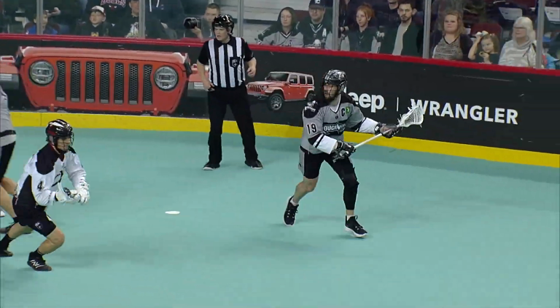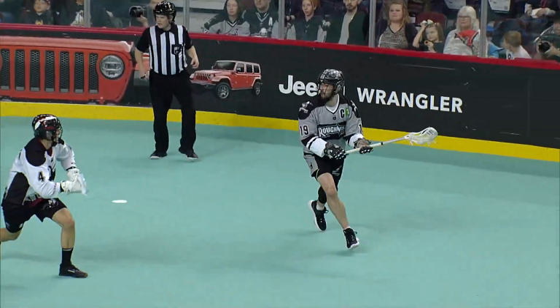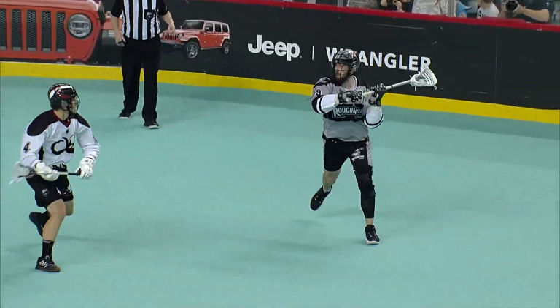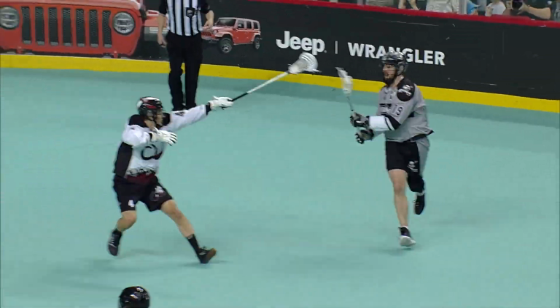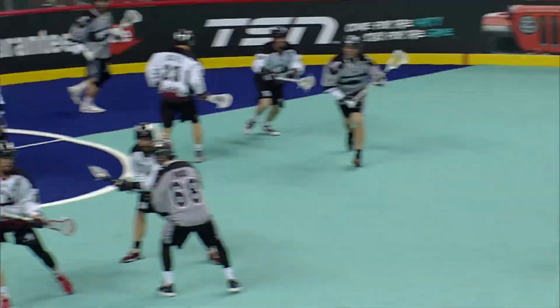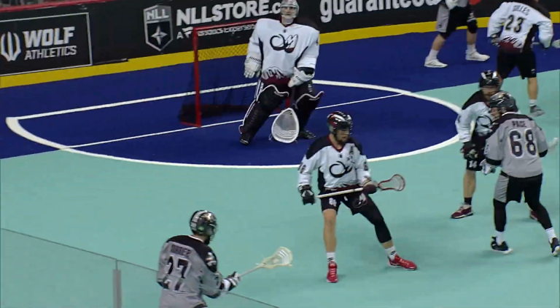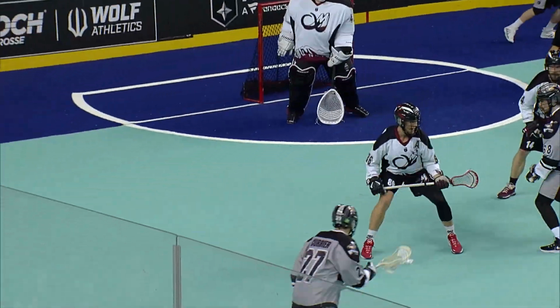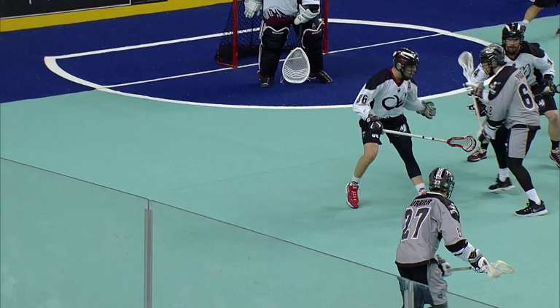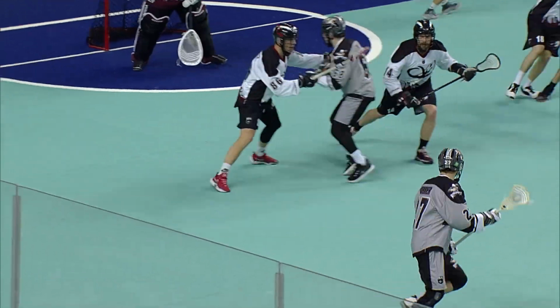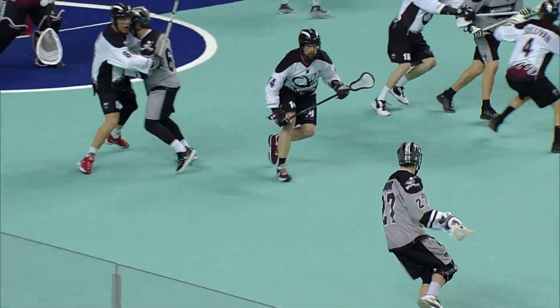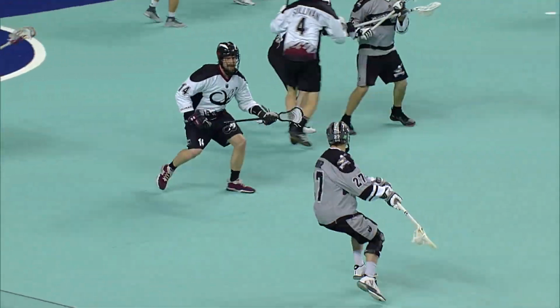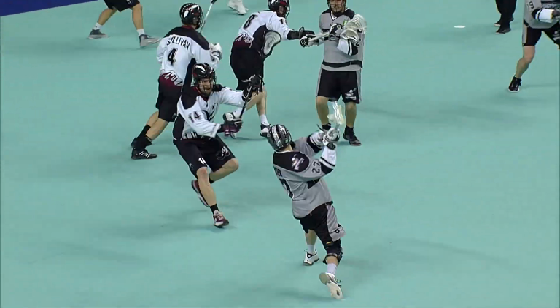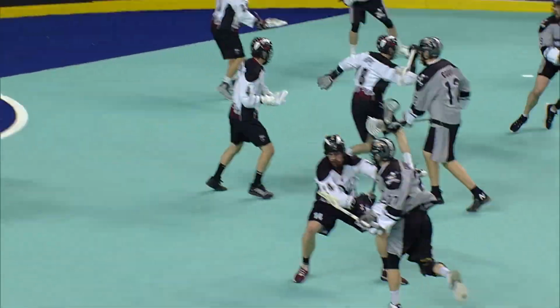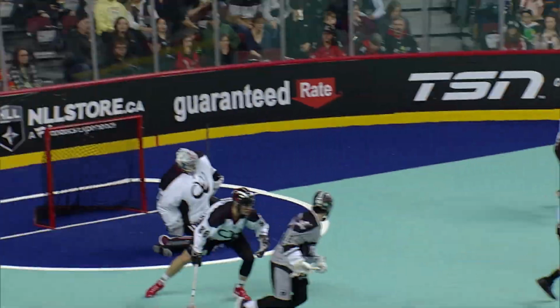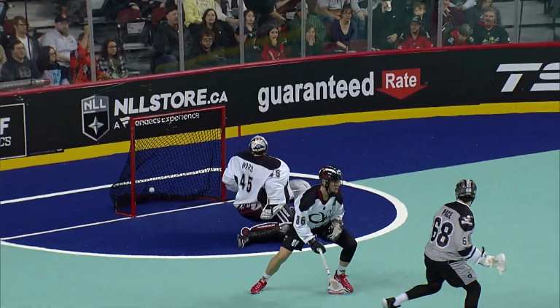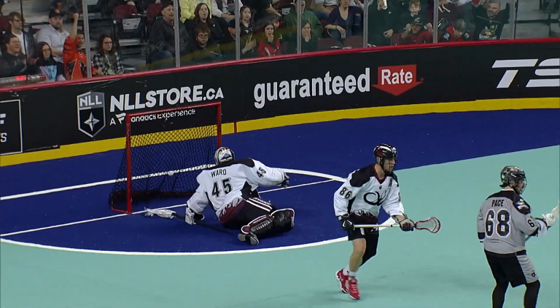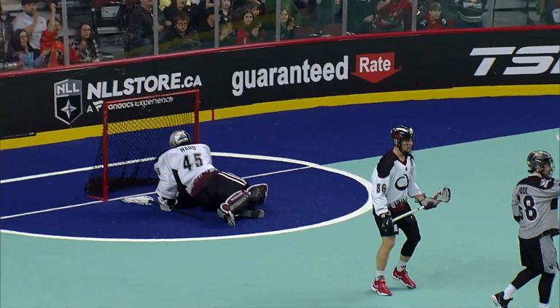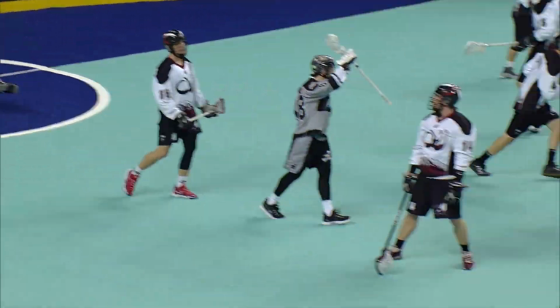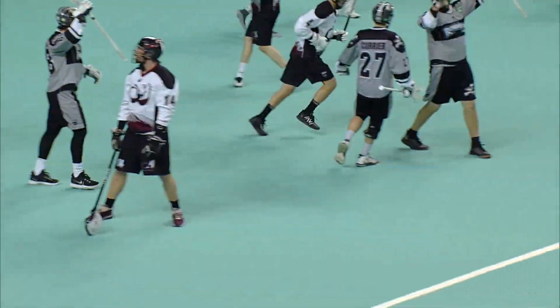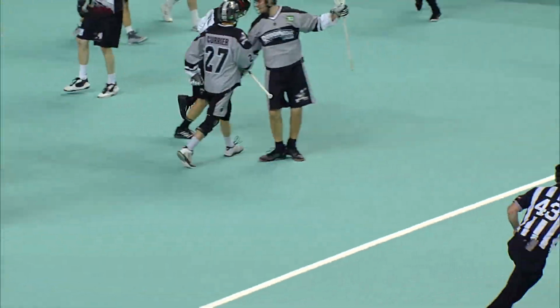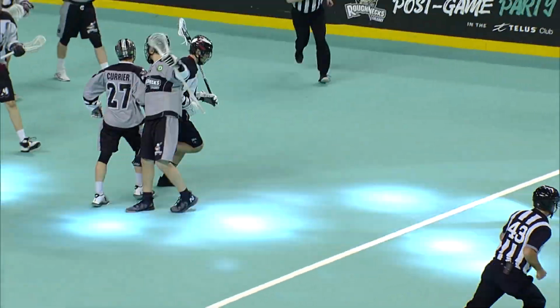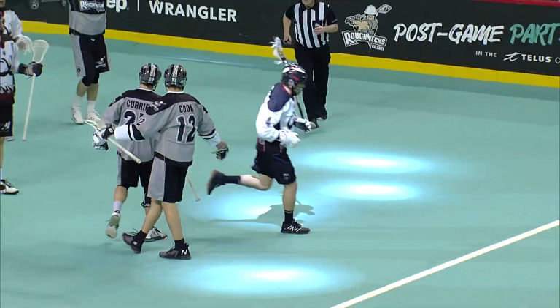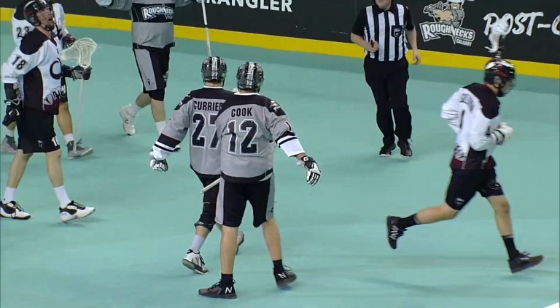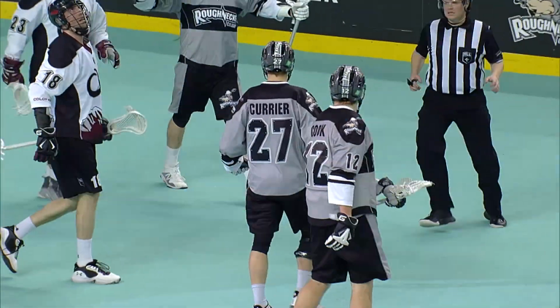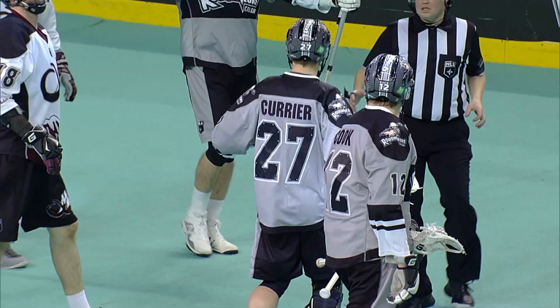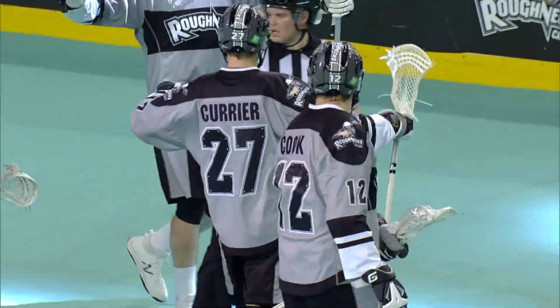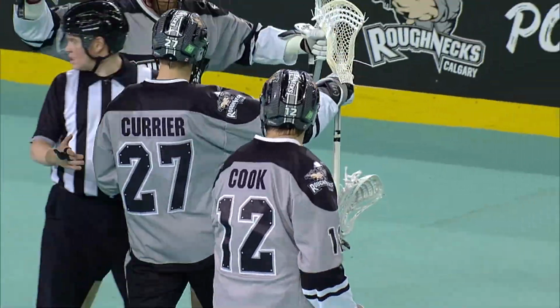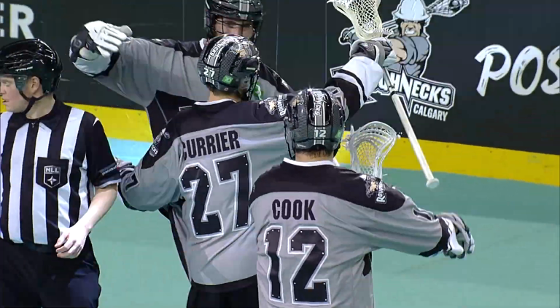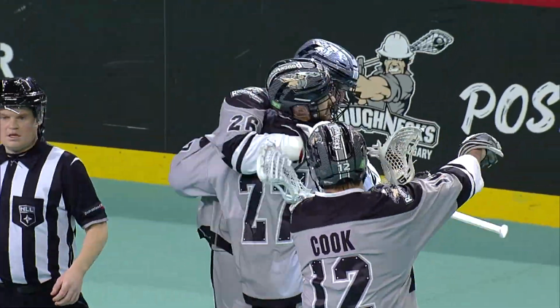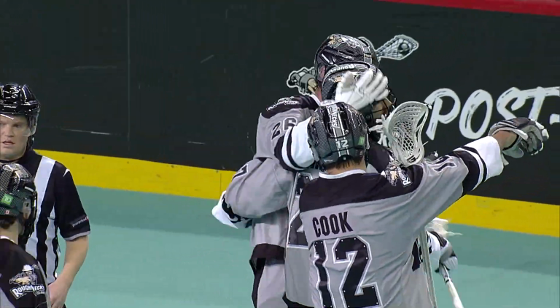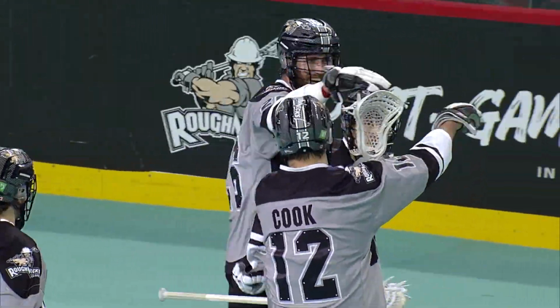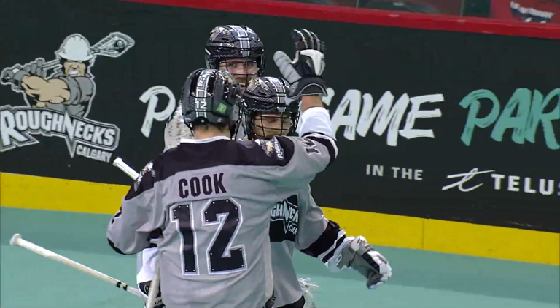King now sends it to Josh Currier. Winds, fires, scores! Hat trick for Currier. 9-2 Calgary.